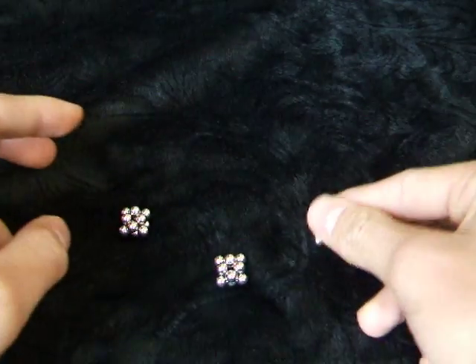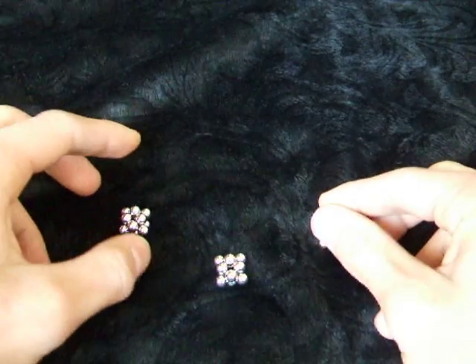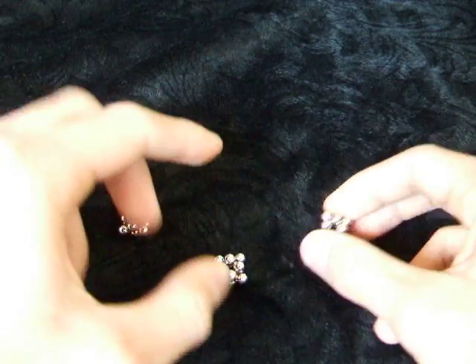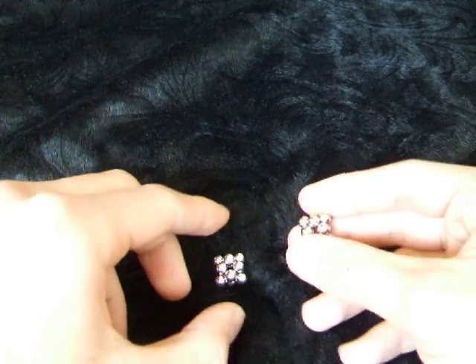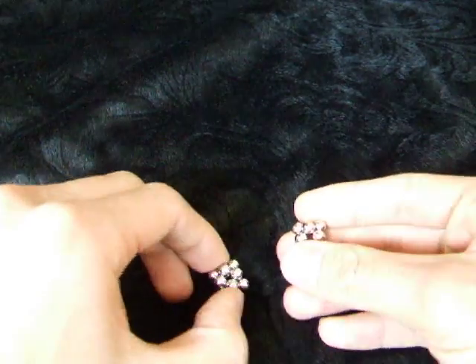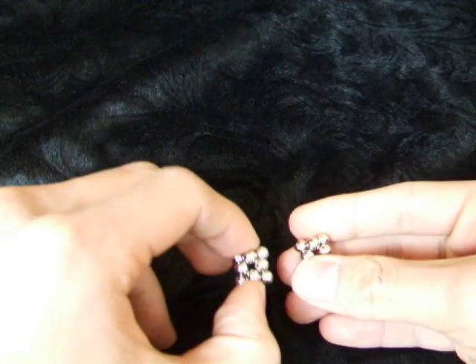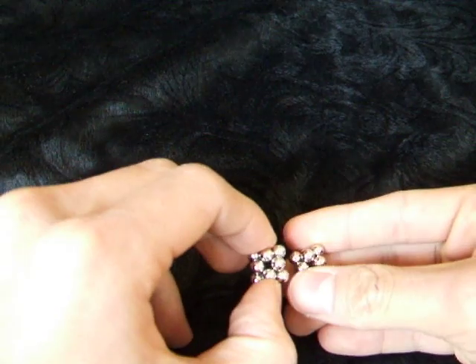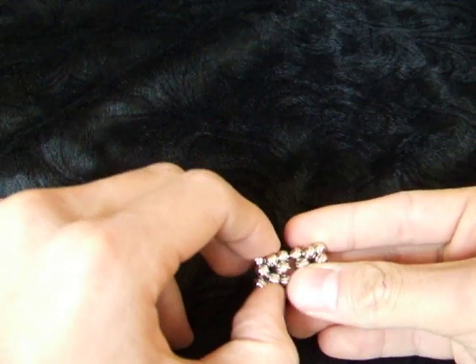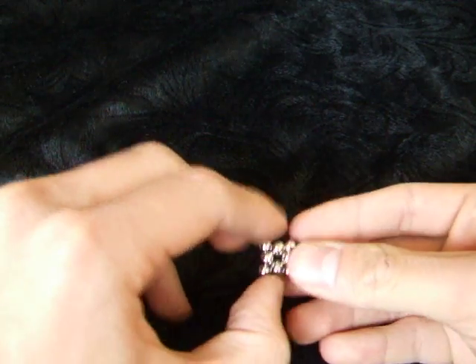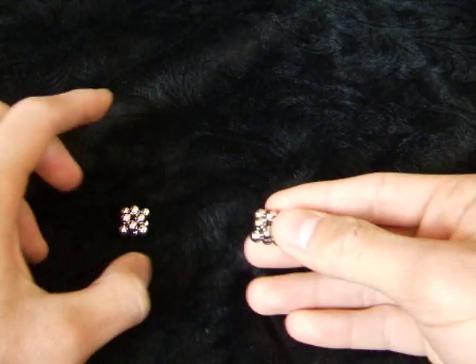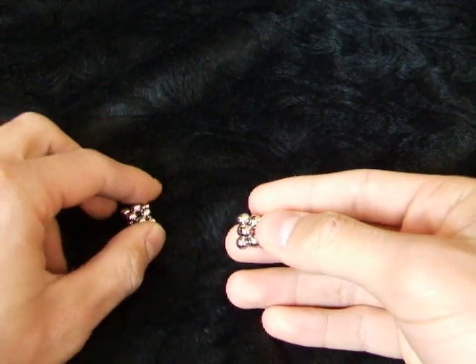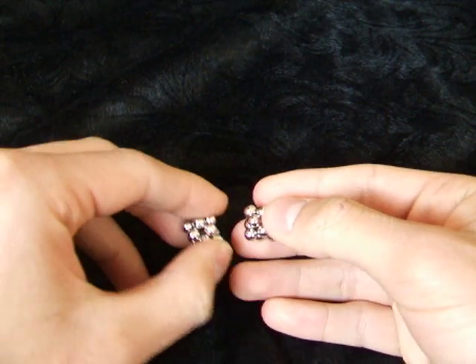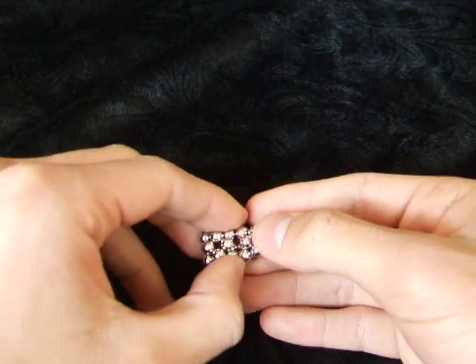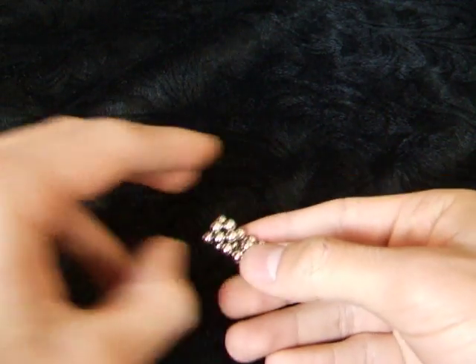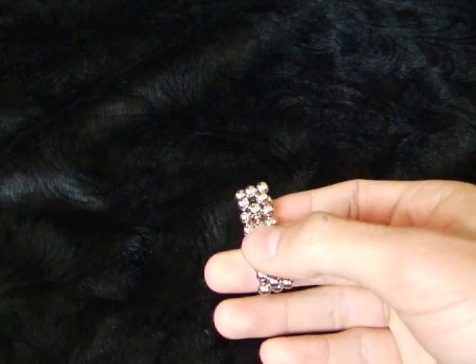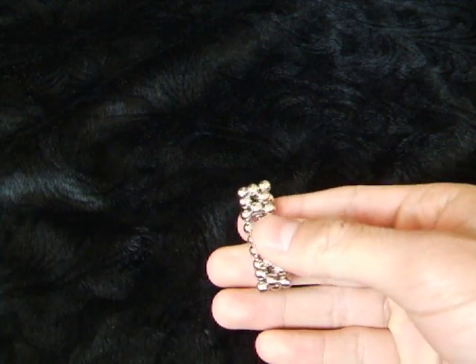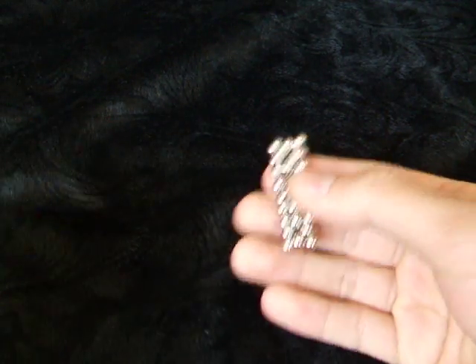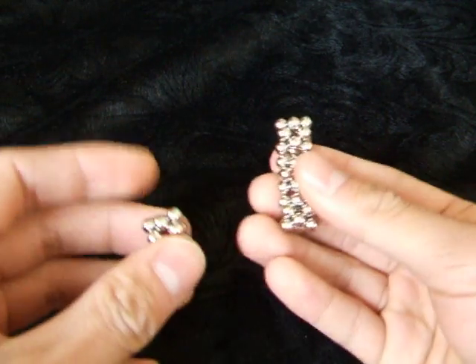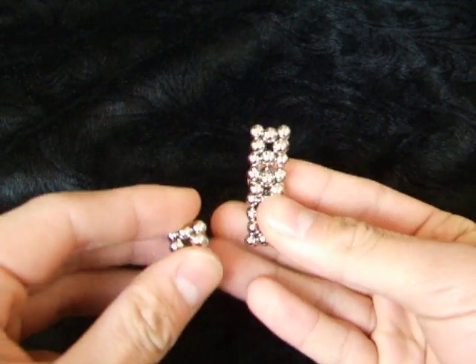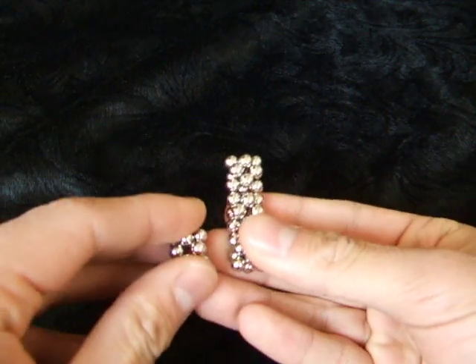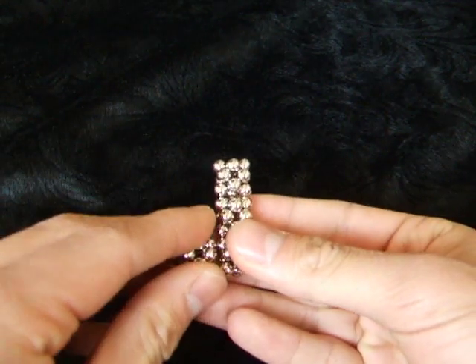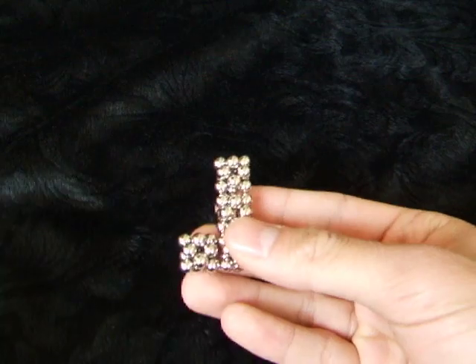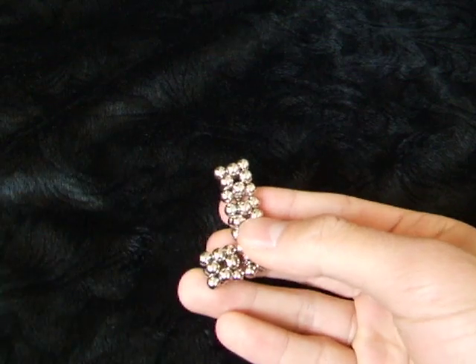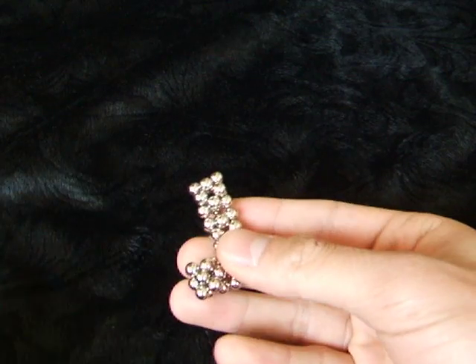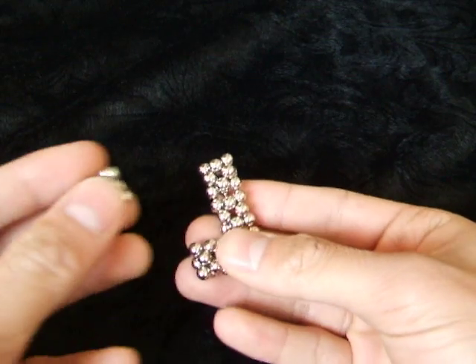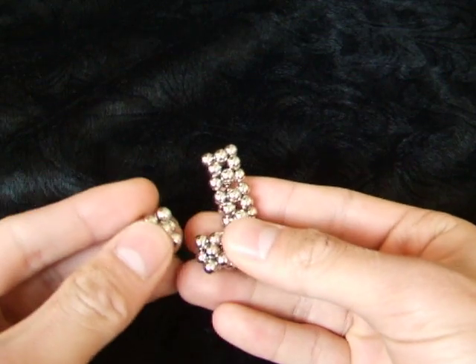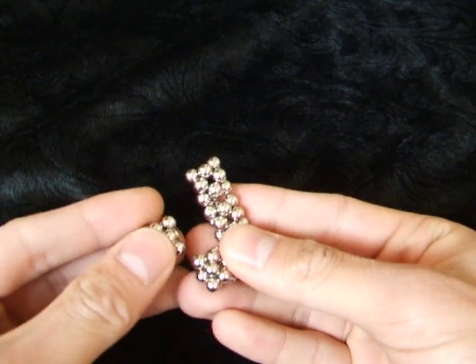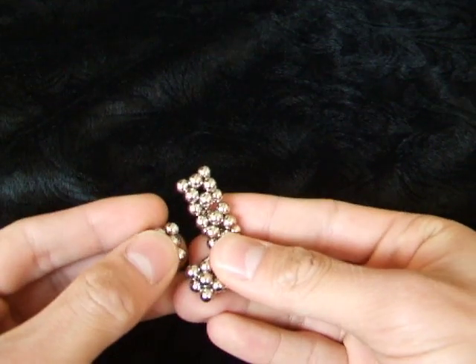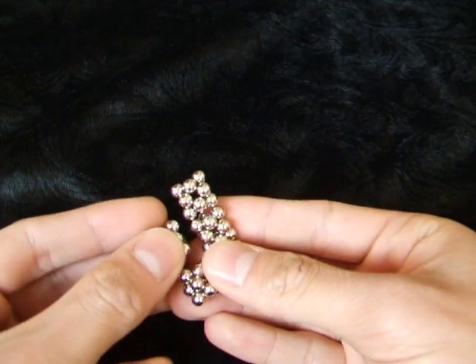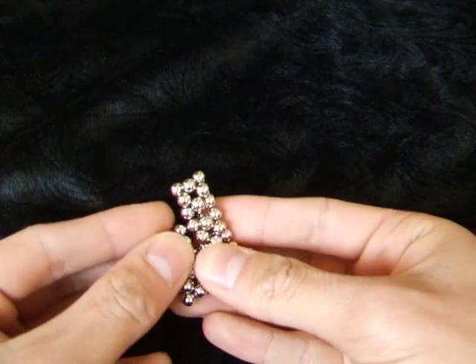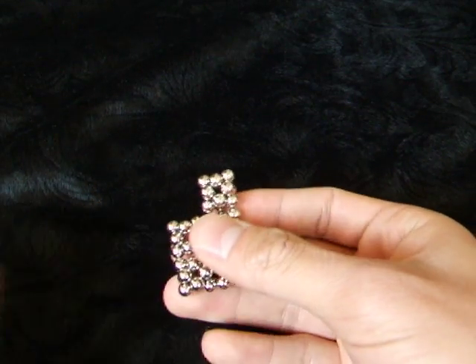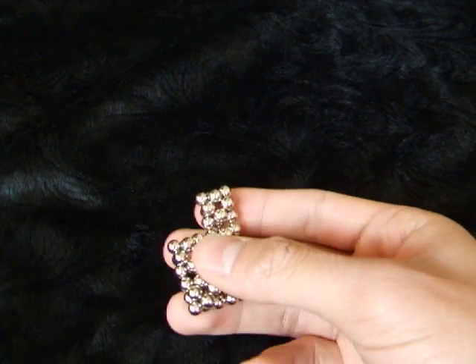Afterwards you just stick them together, just making a grid out of them.